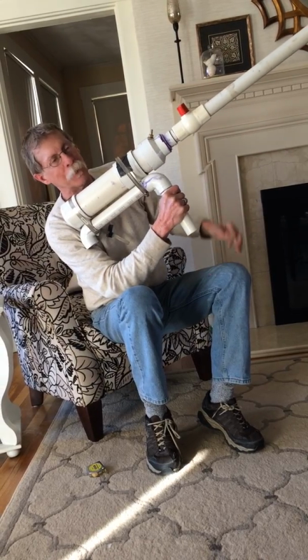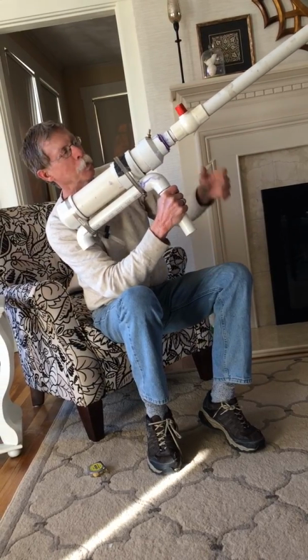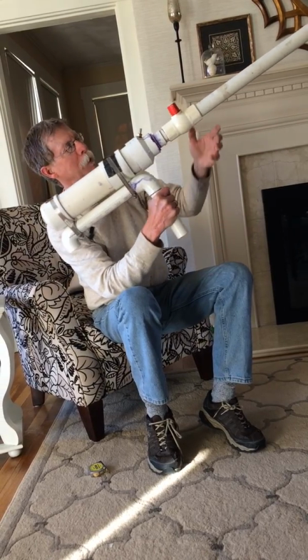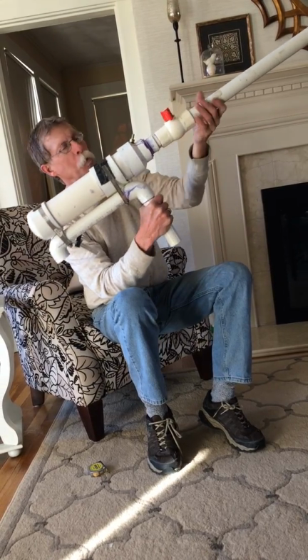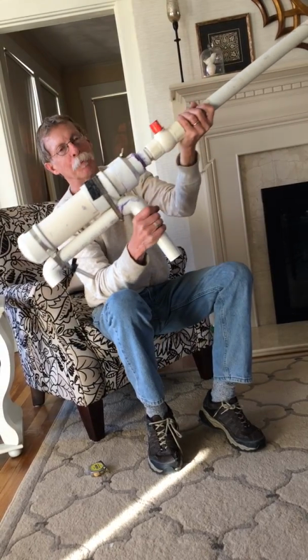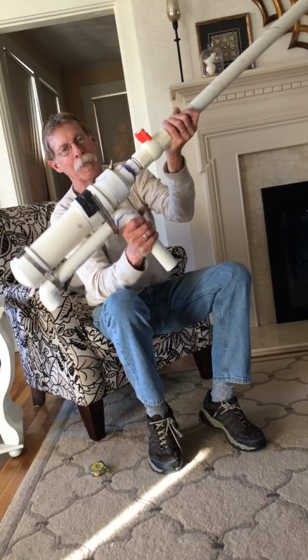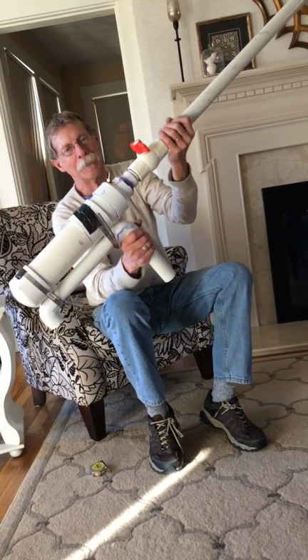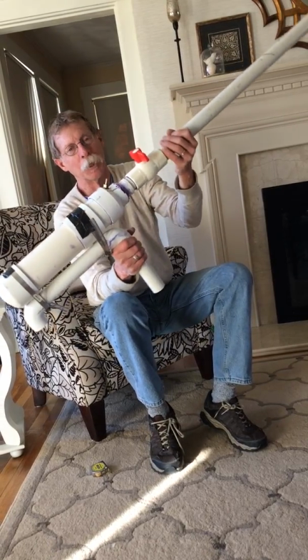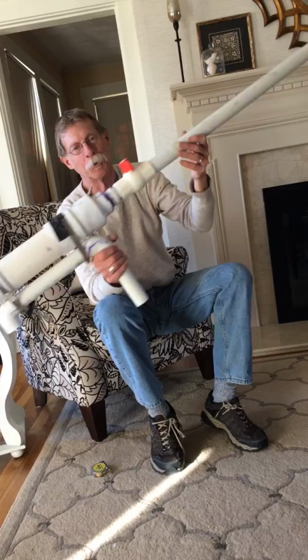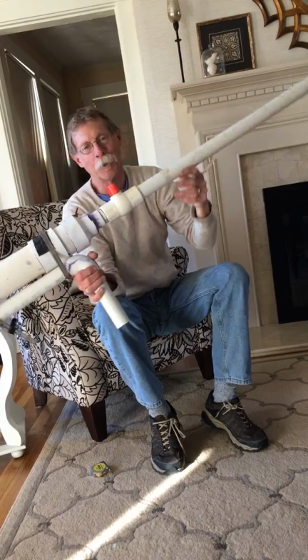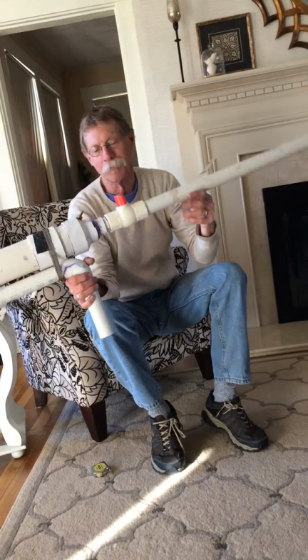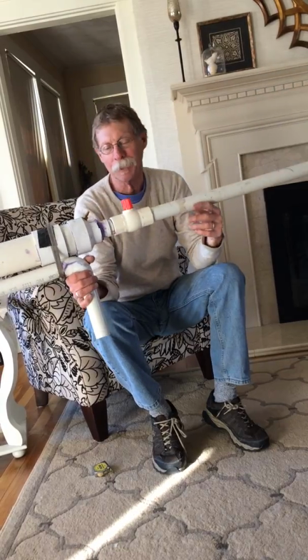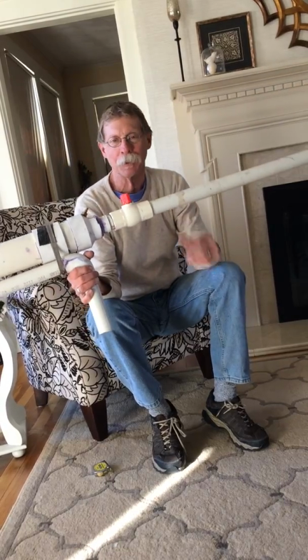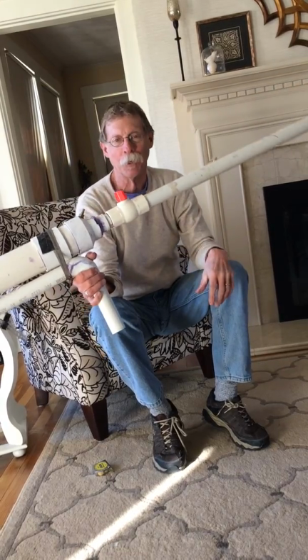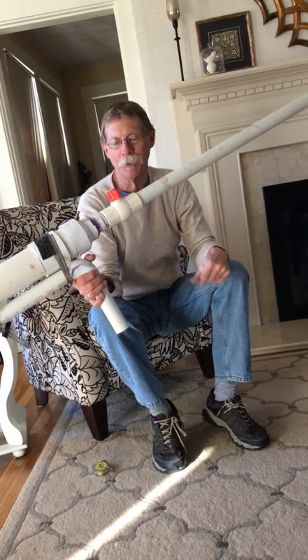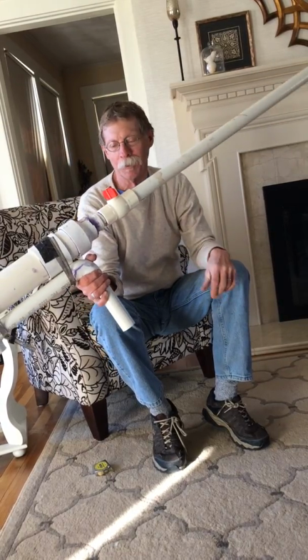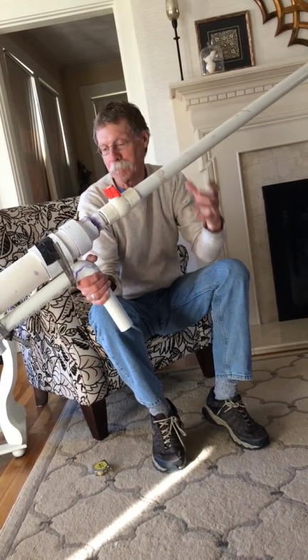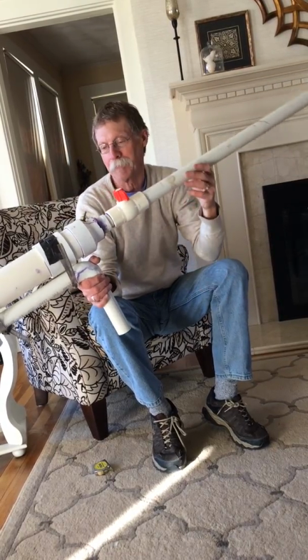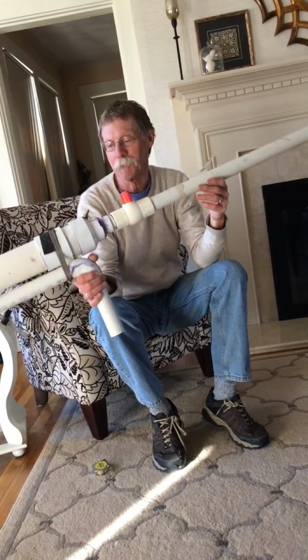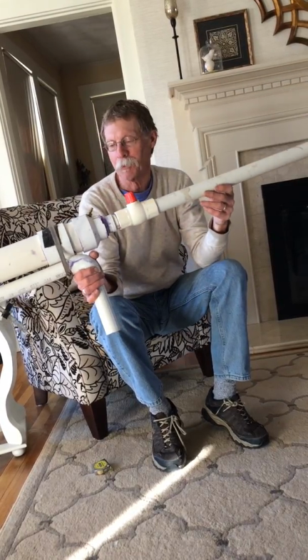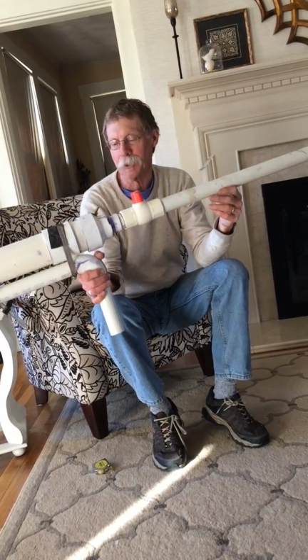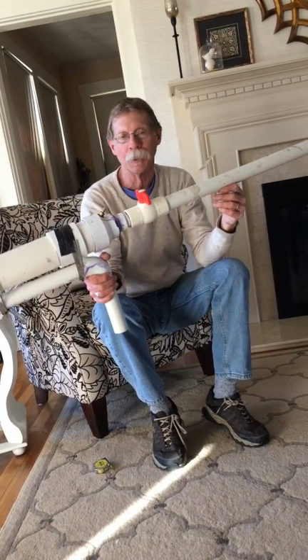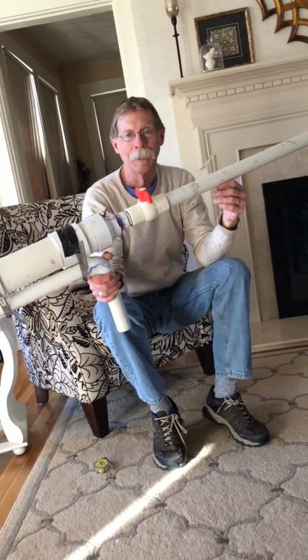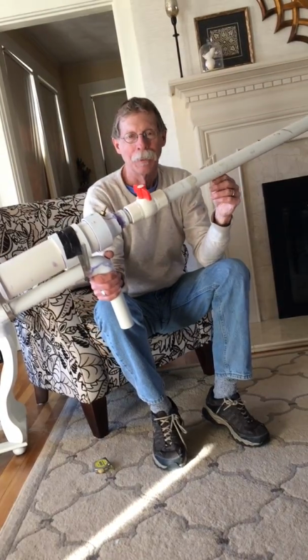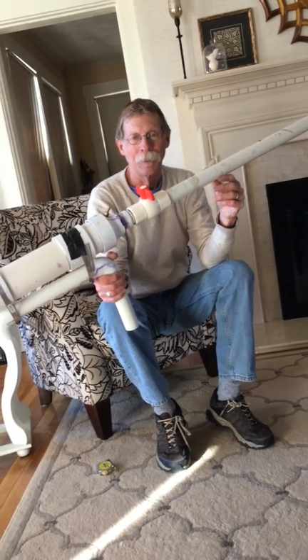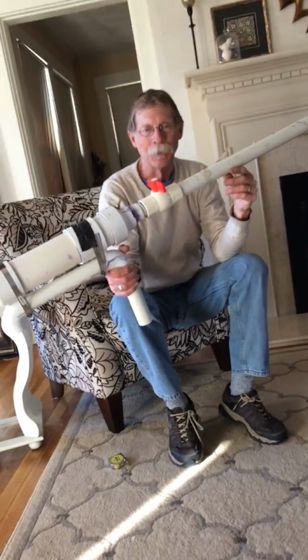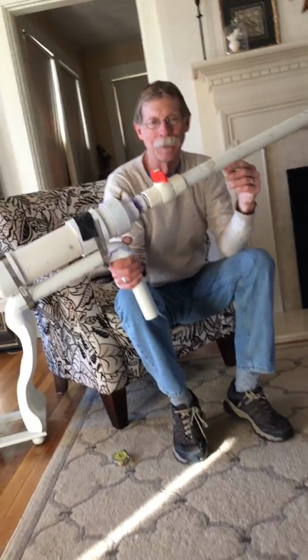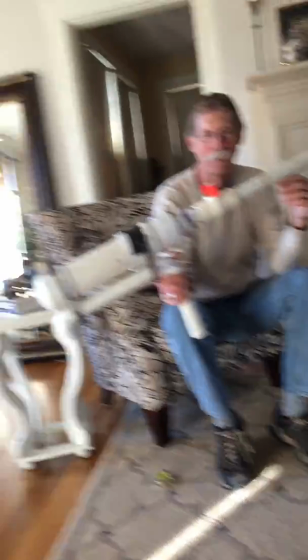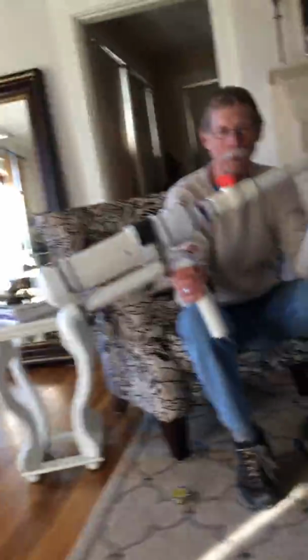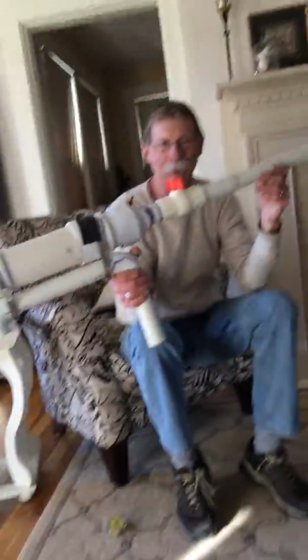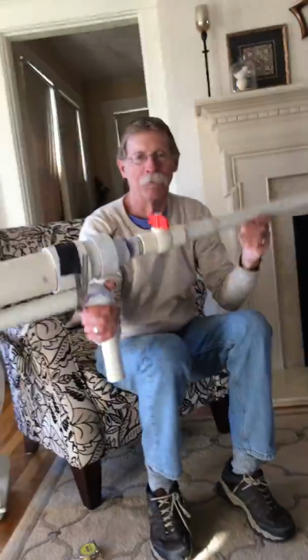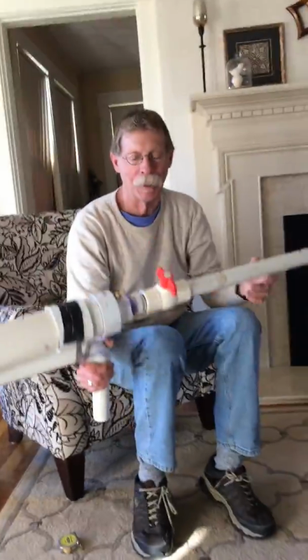So I hope that helps you out. If not, you can call me or ask me some questions. Okay? We'll see you later. Bye-bye.